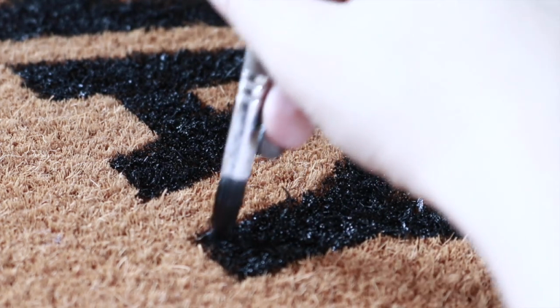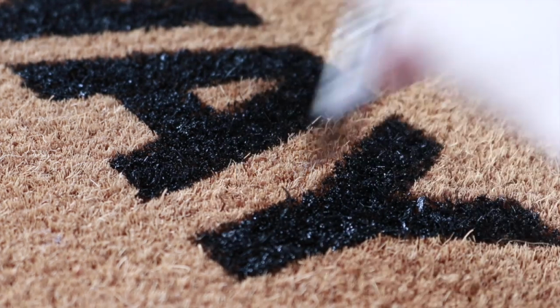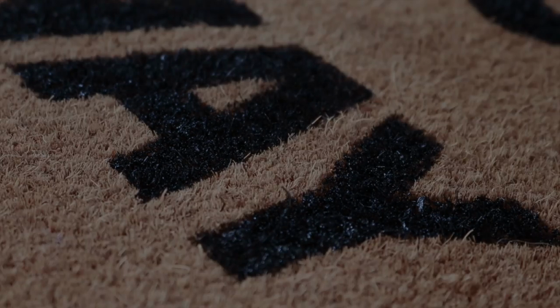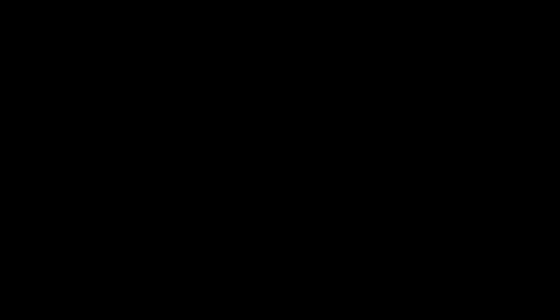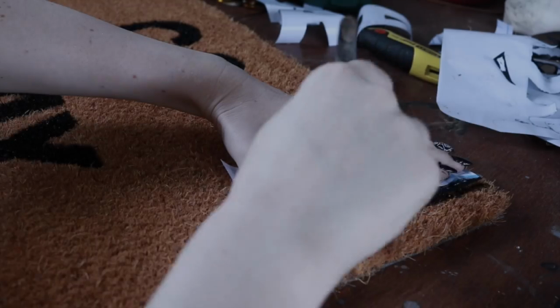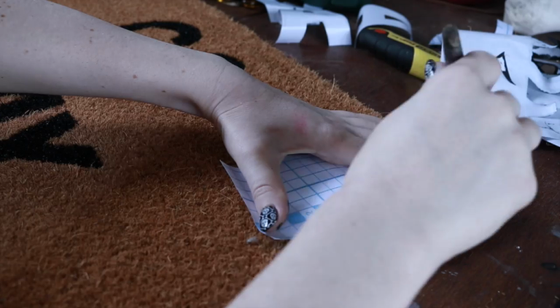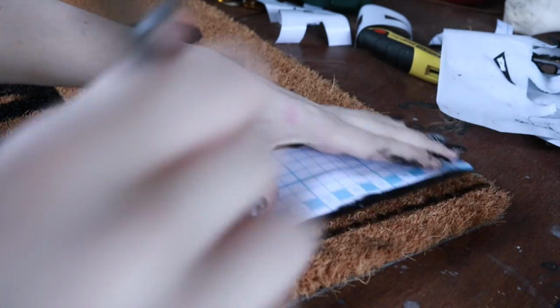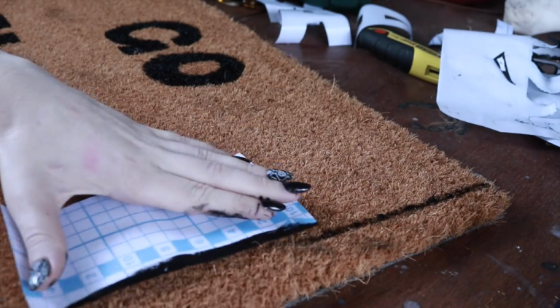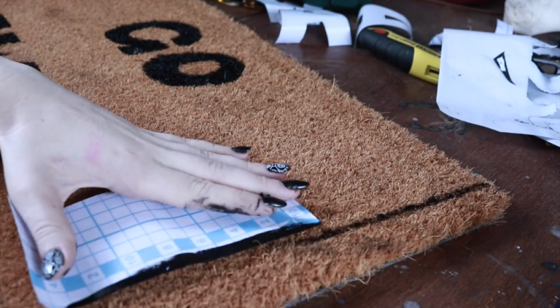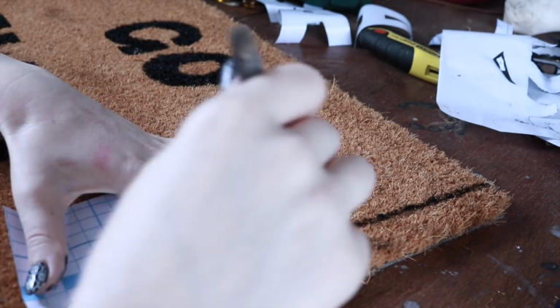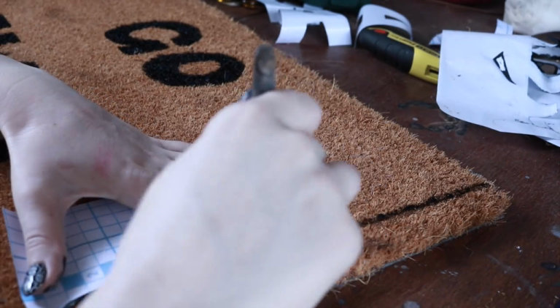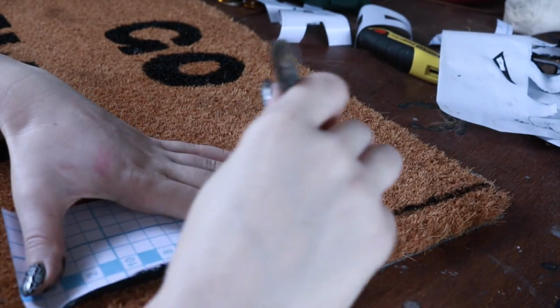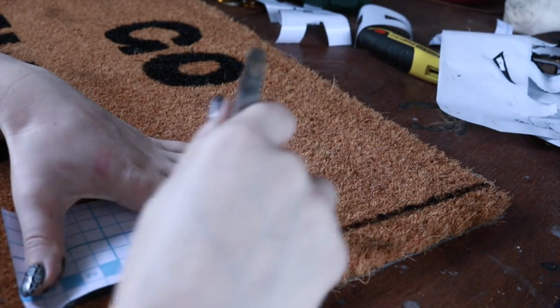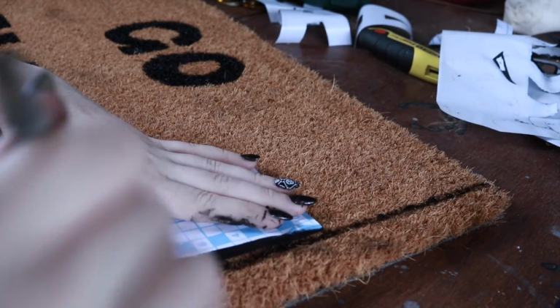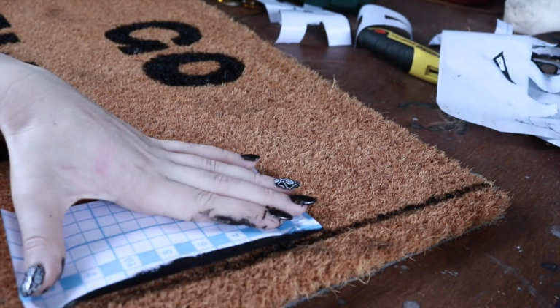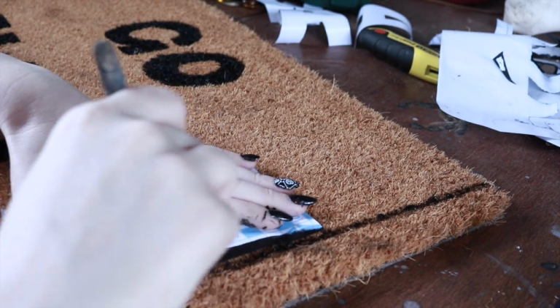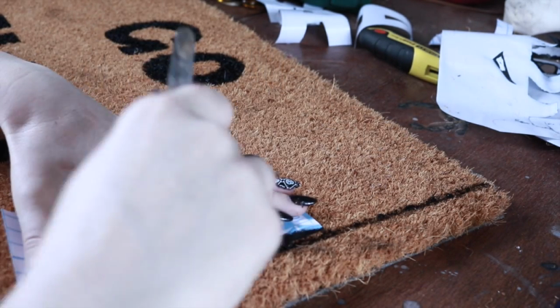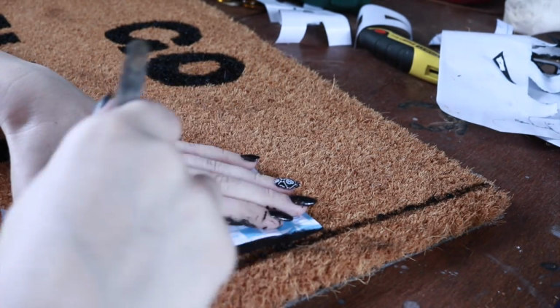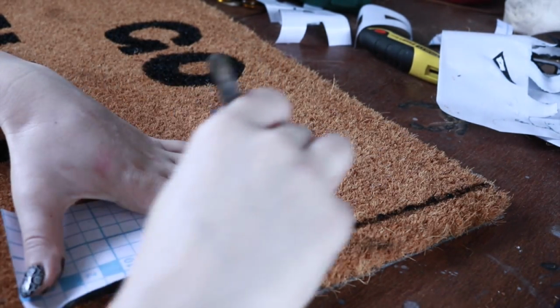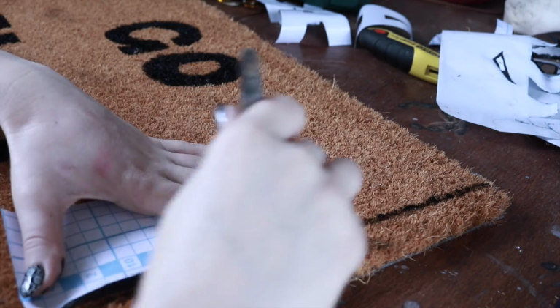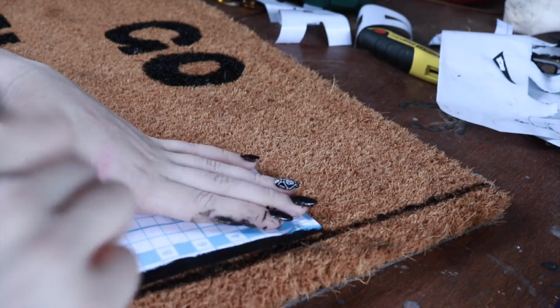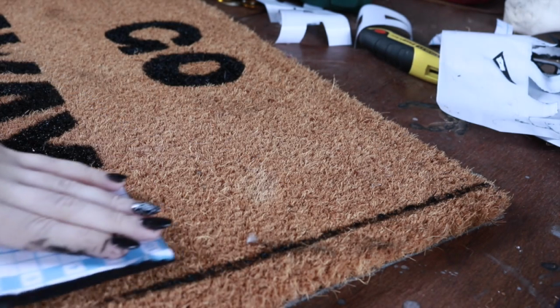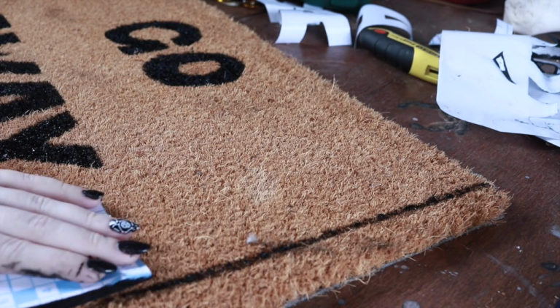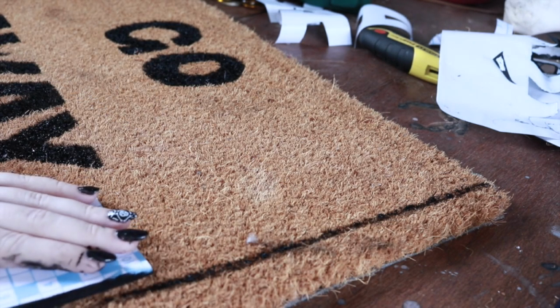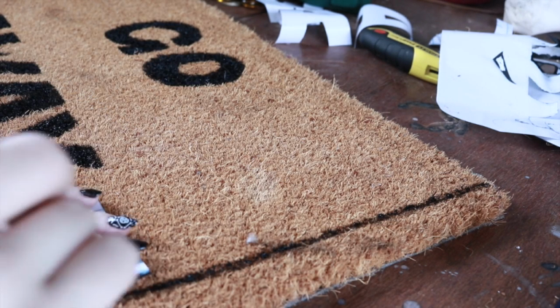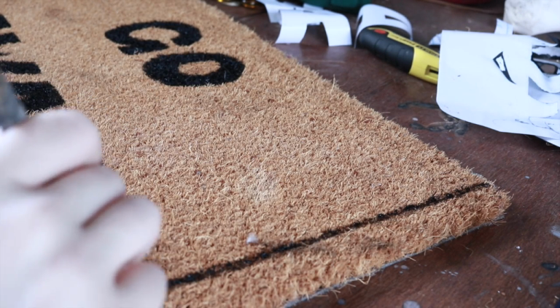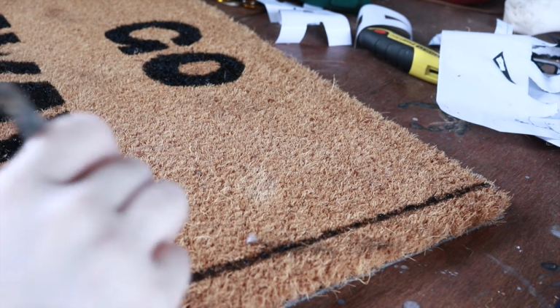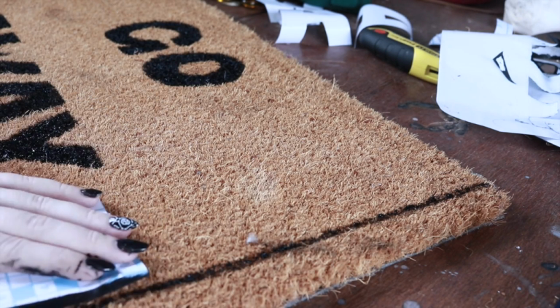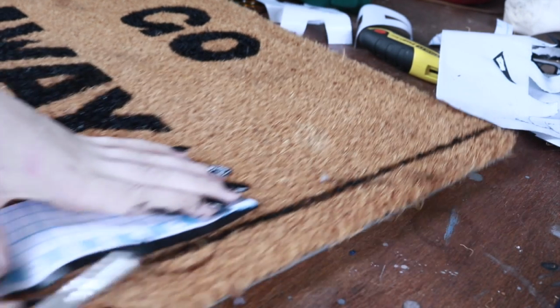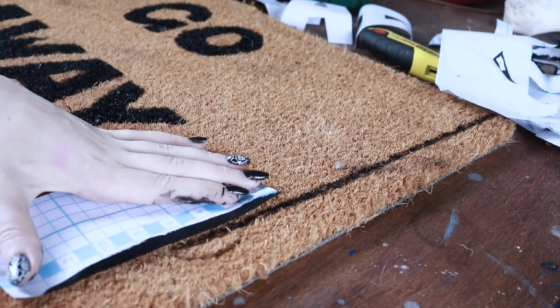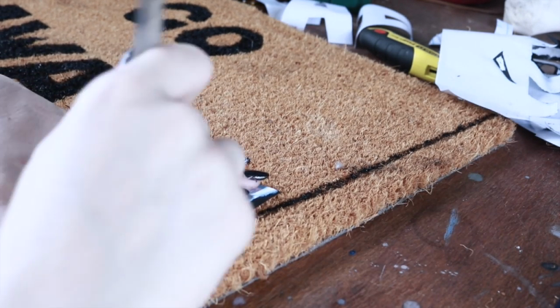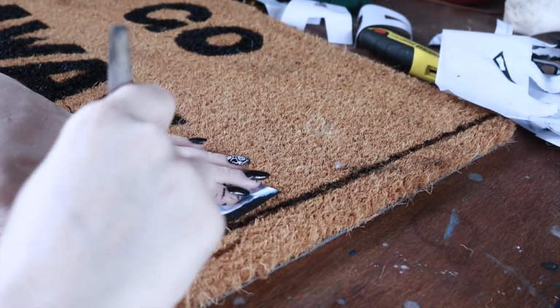But I didn't want to stop there. I felt it was kind of incomplete, so I went and did a large bold black border around this, just to make sure that the message of 'go away' really went across.